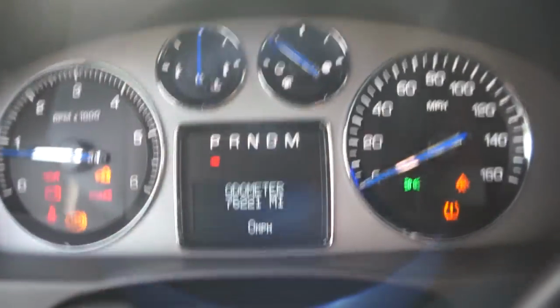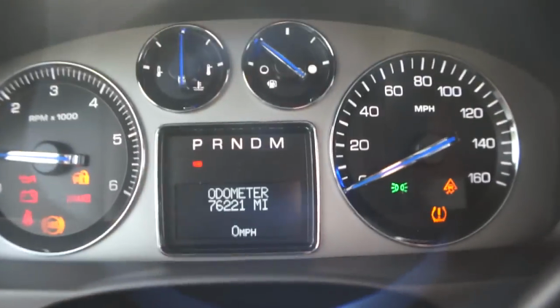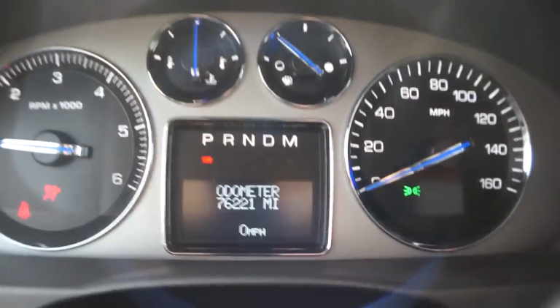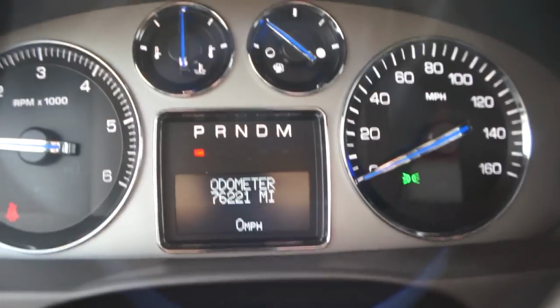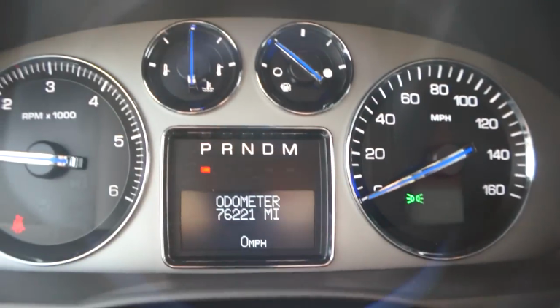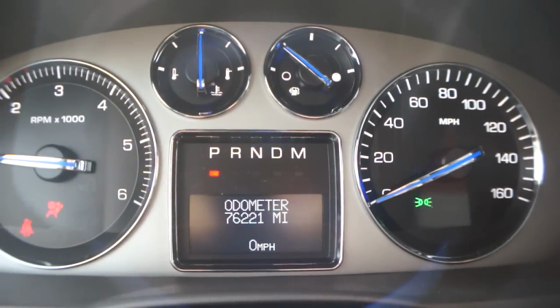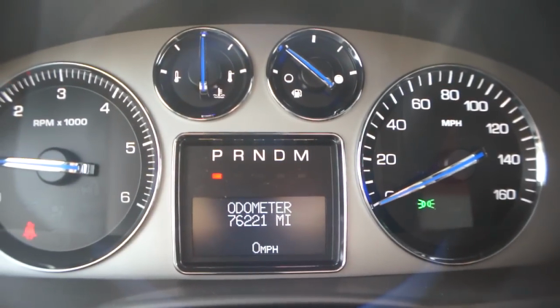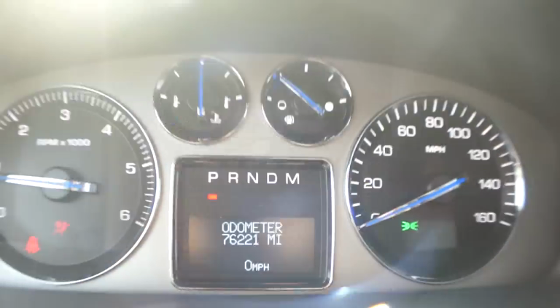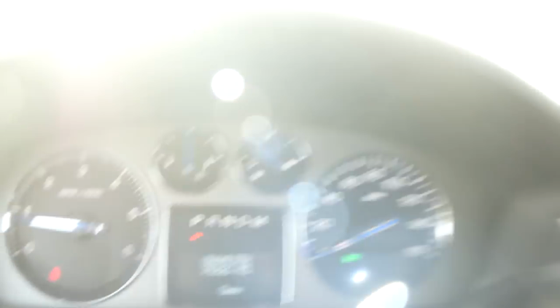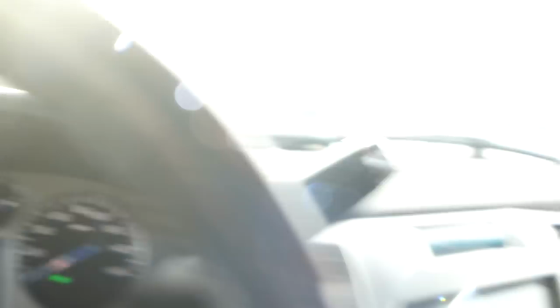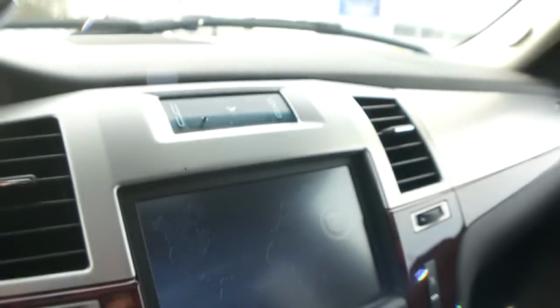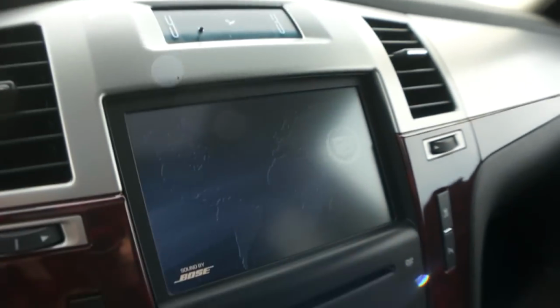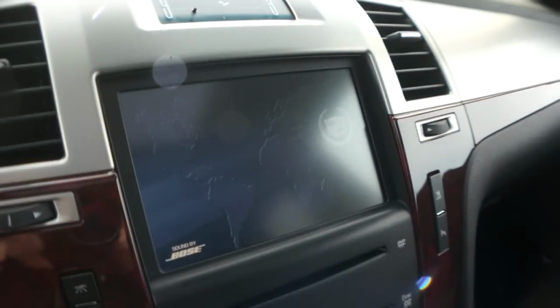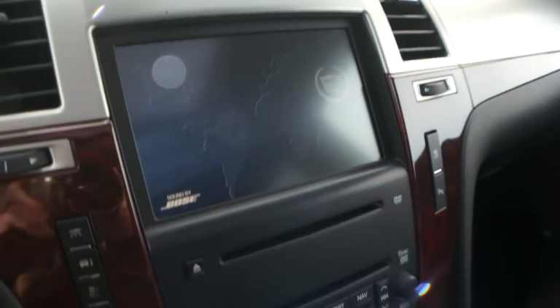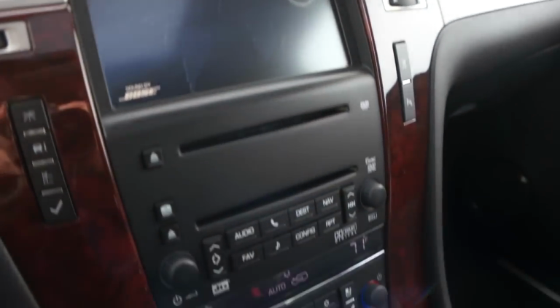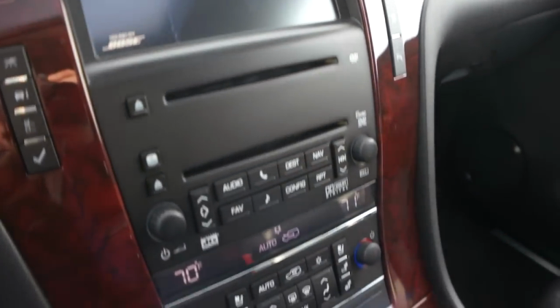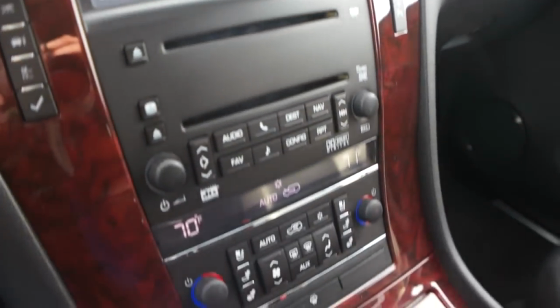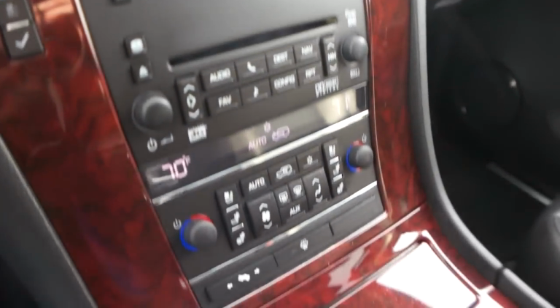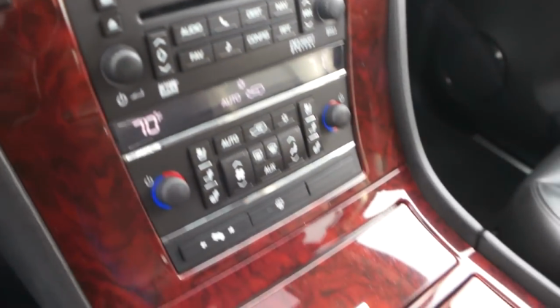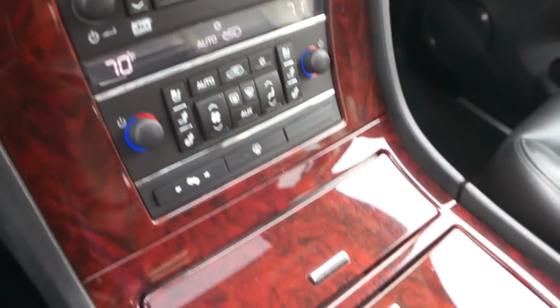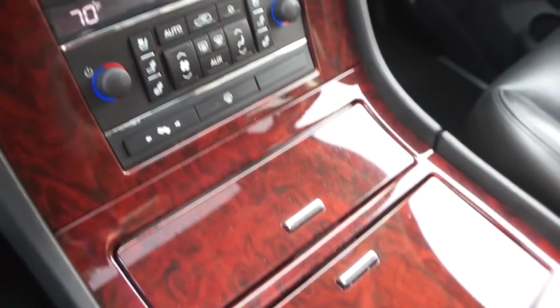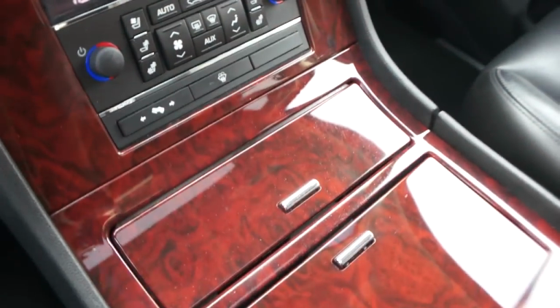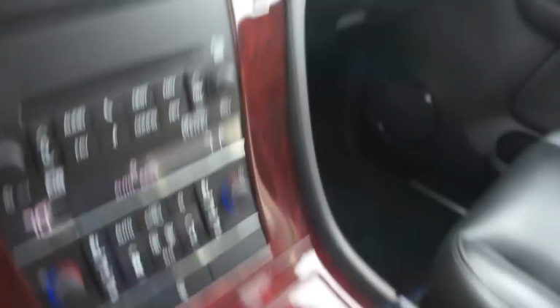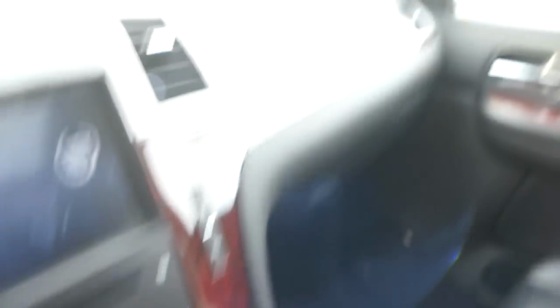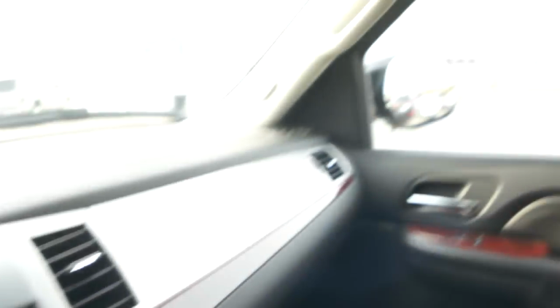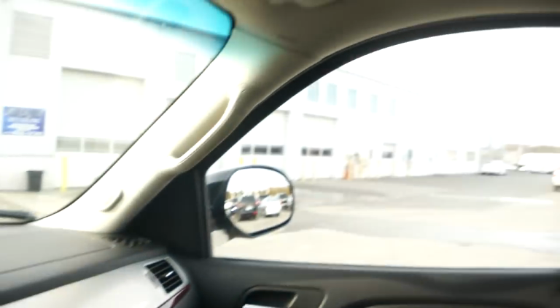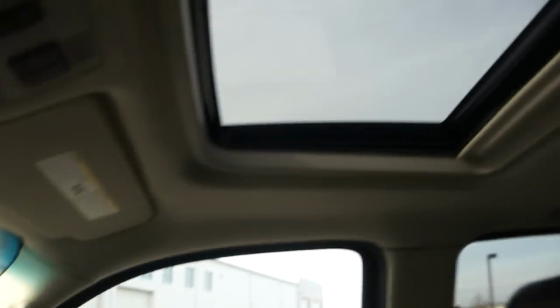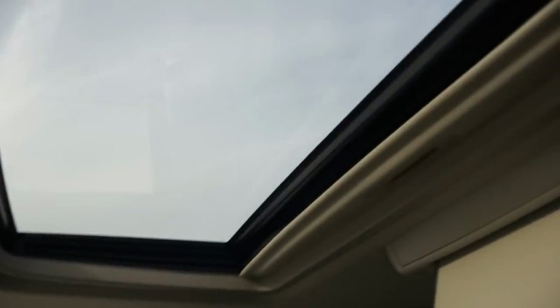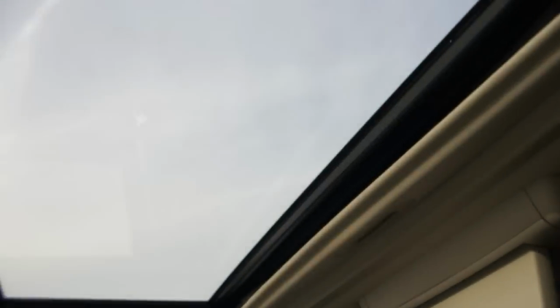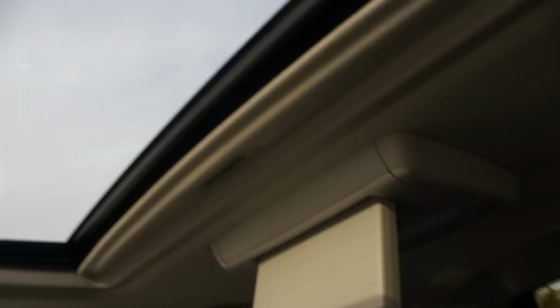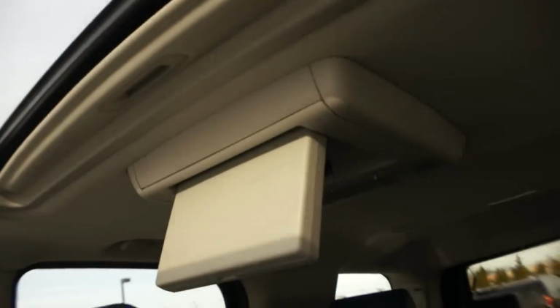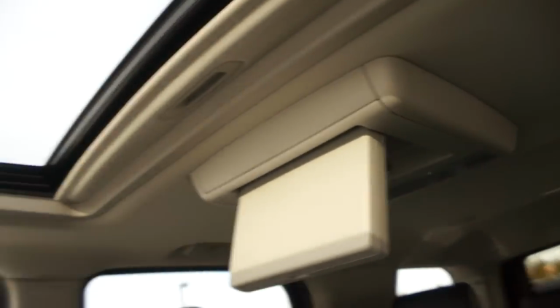It's showing 76,000 miles. All the goodies — moonroof, entertainment.